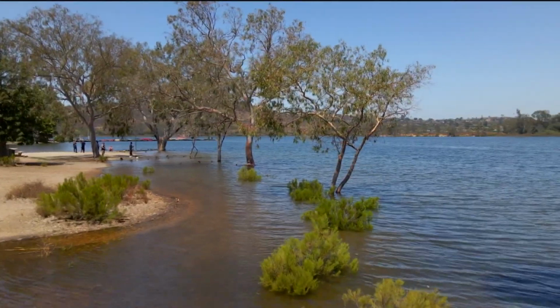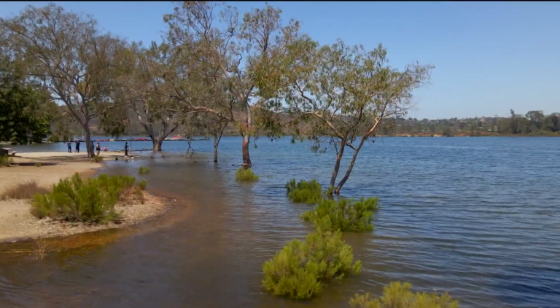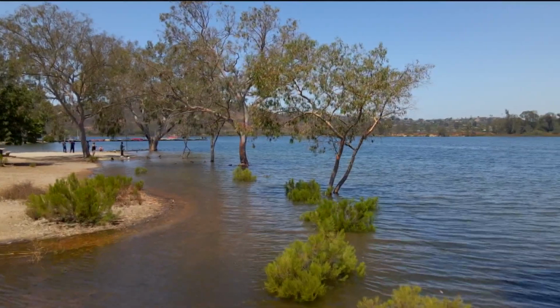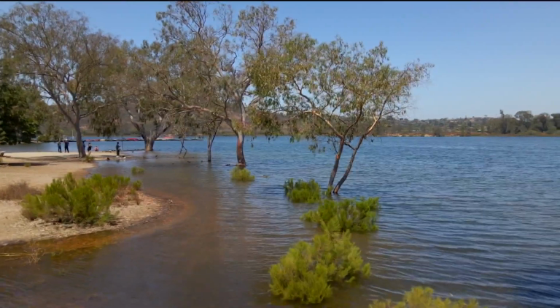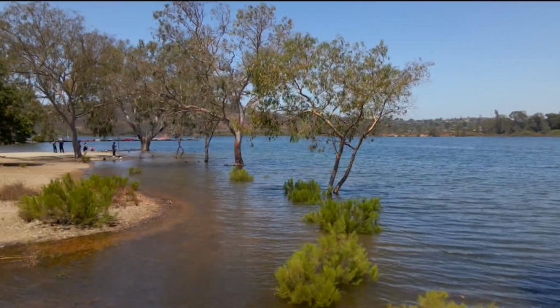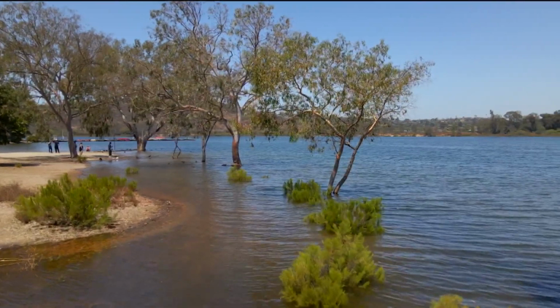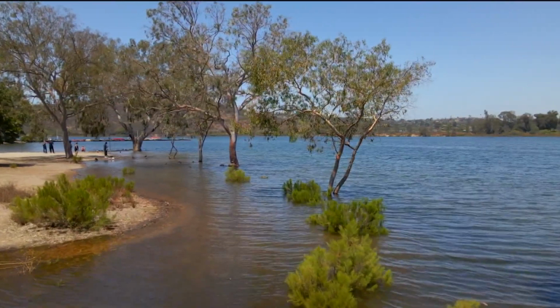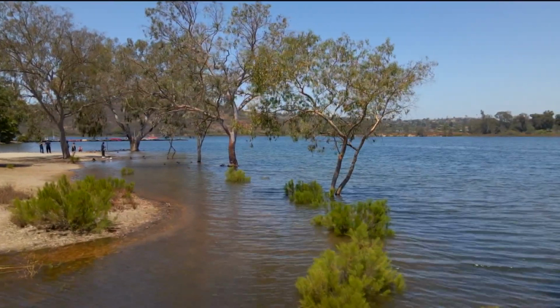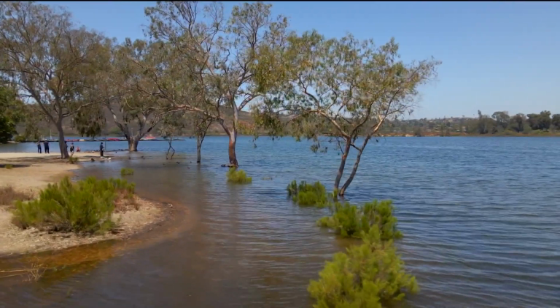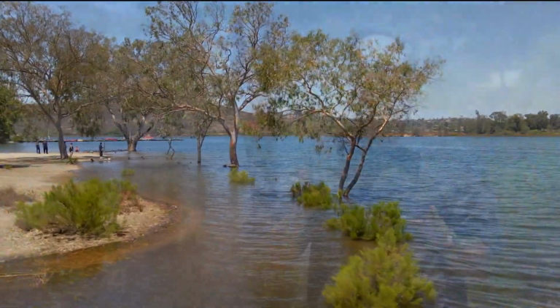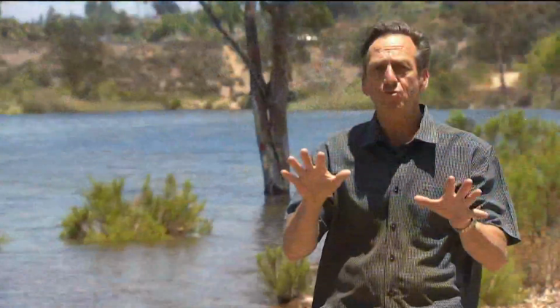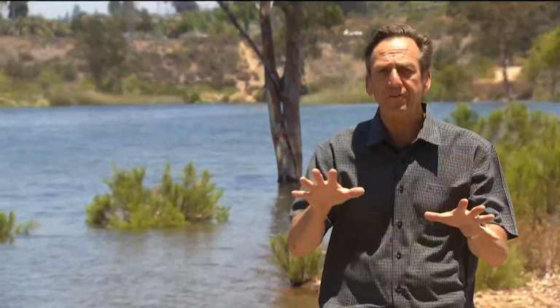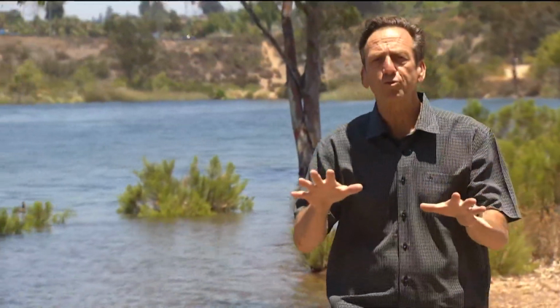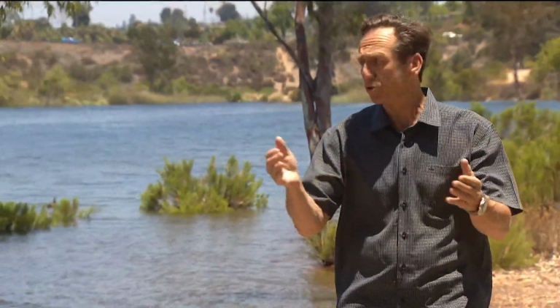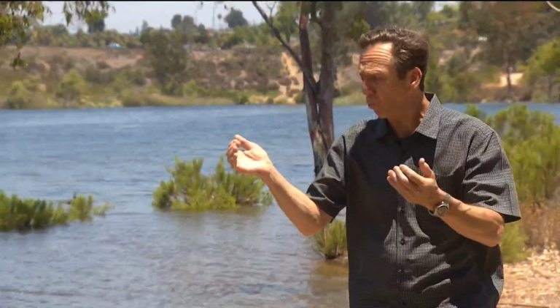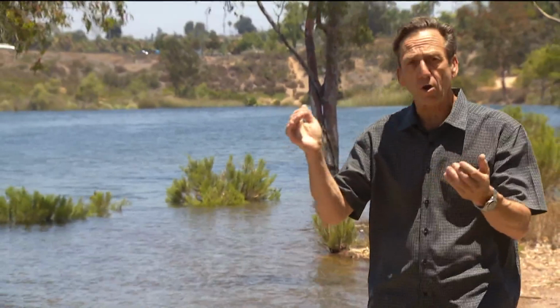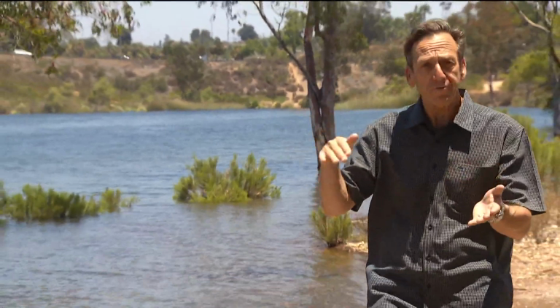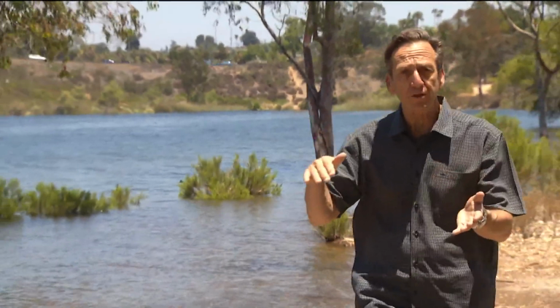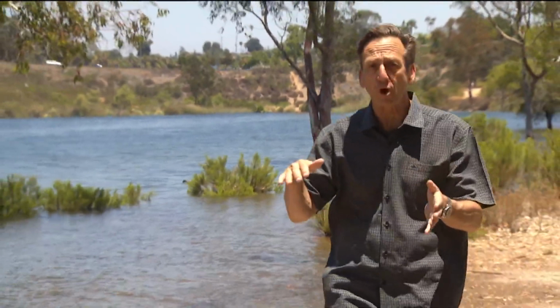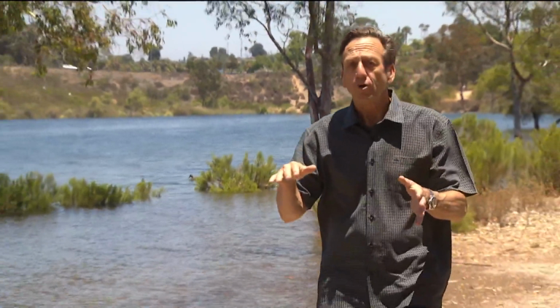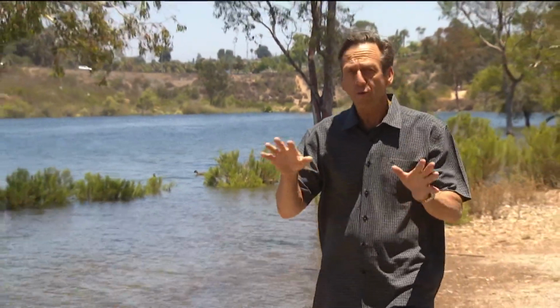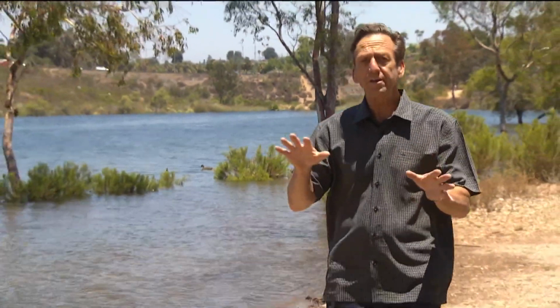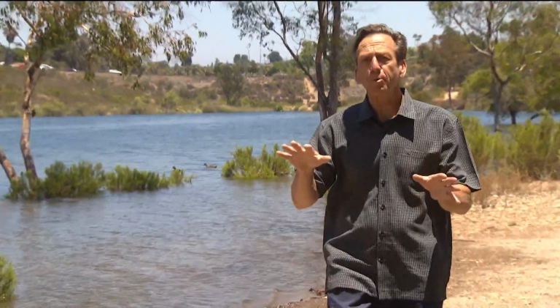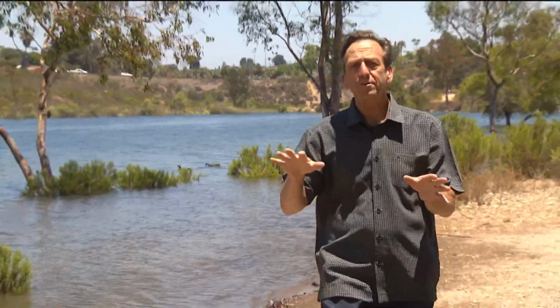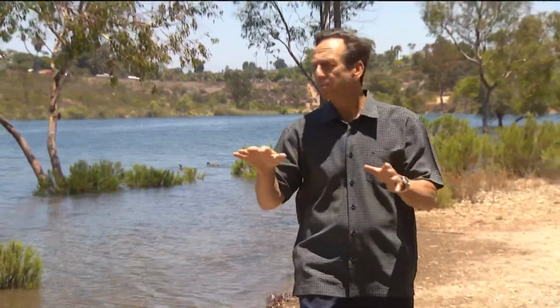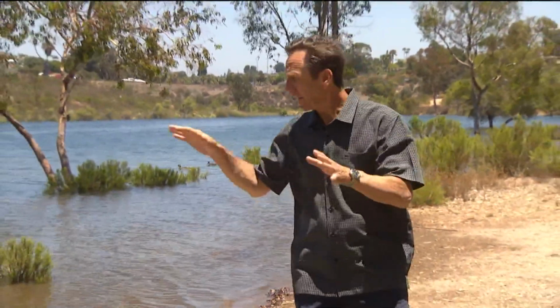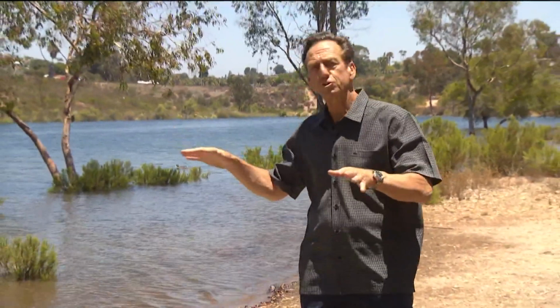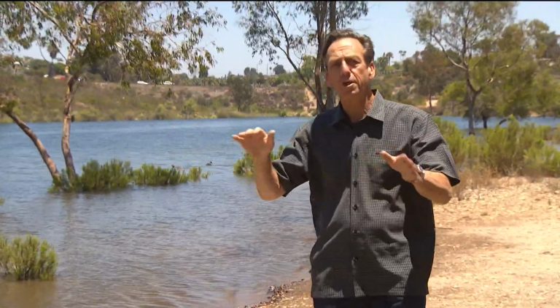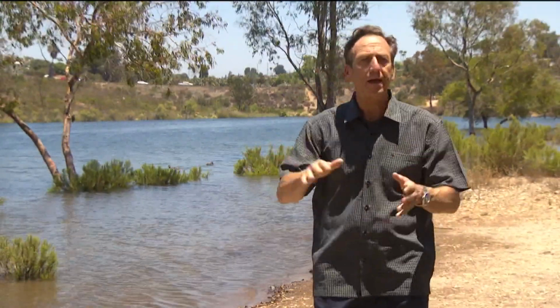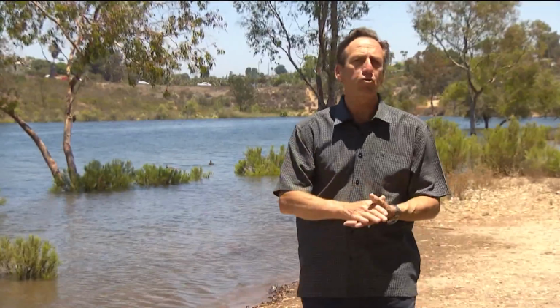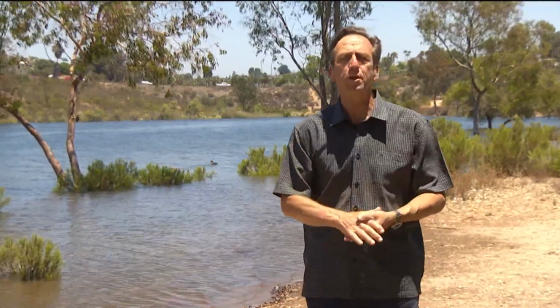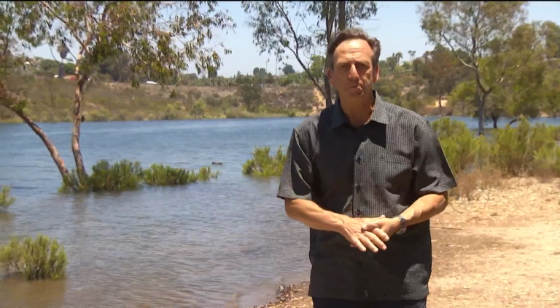Lake levels are expected to rise maybe one more day, and then drafting will start to pull water off the reservoir. So over the next couple of weeks, the lake levels should get back down to where they should be.